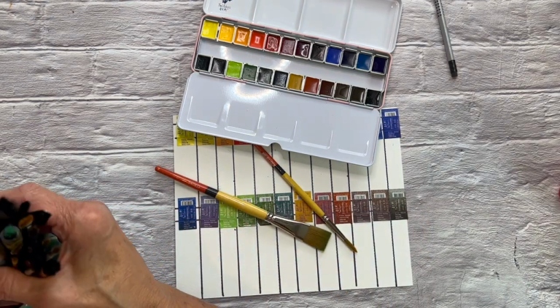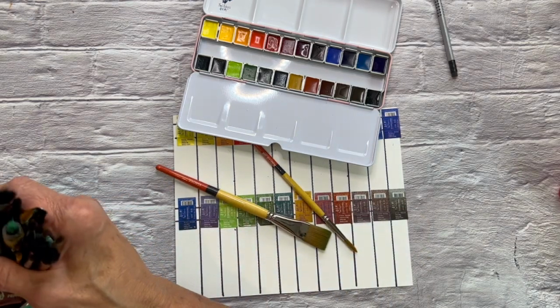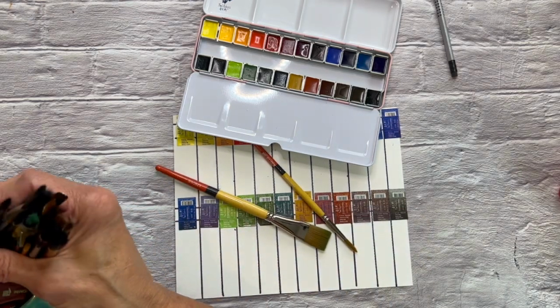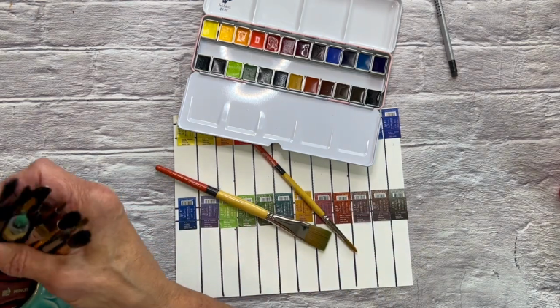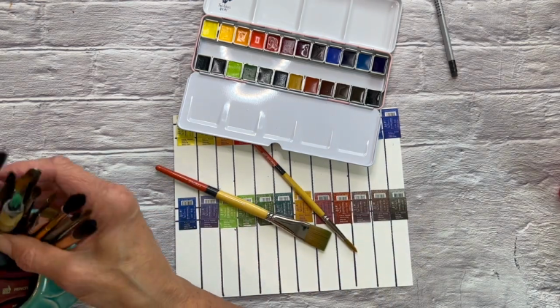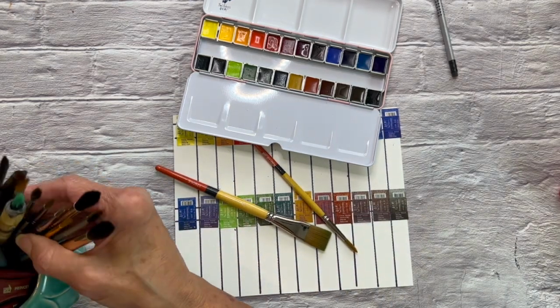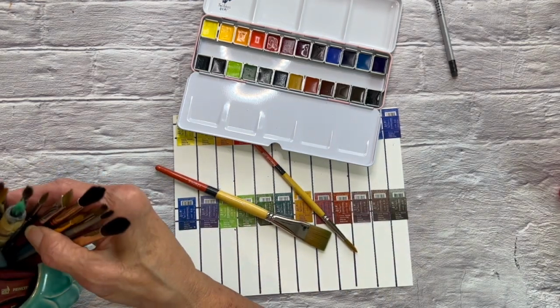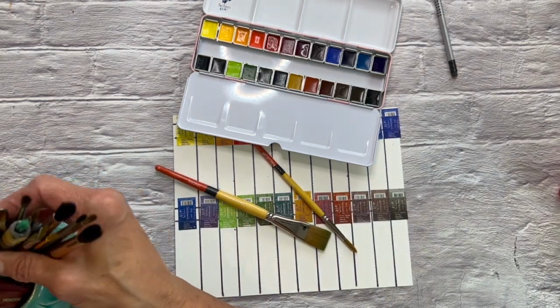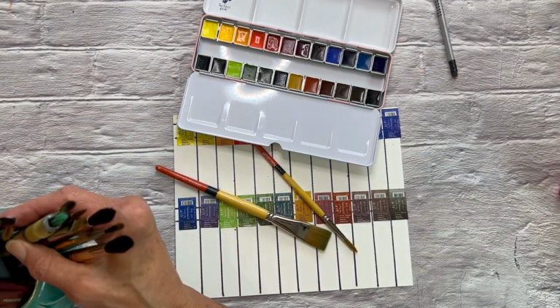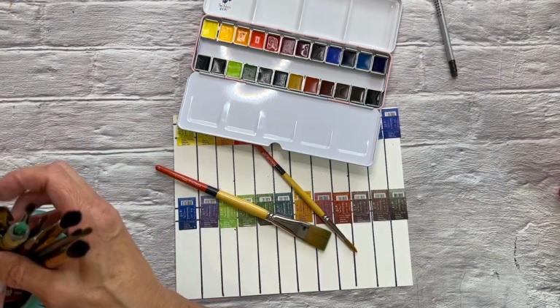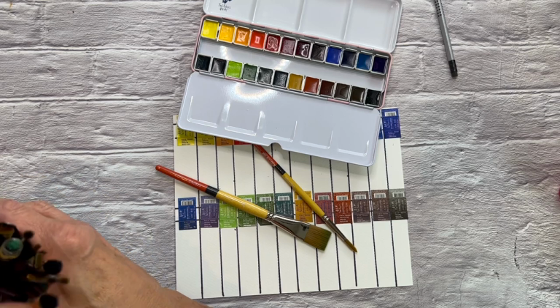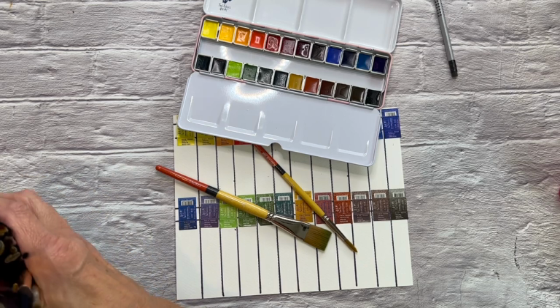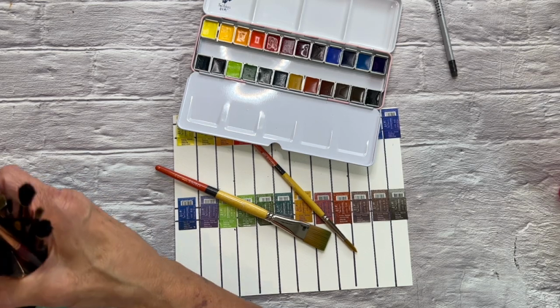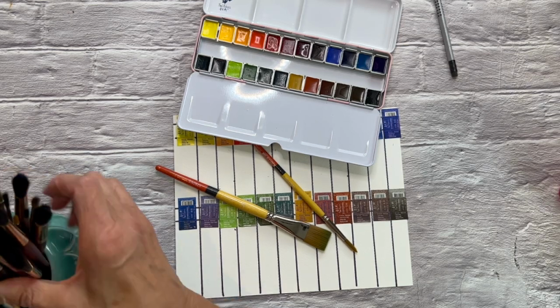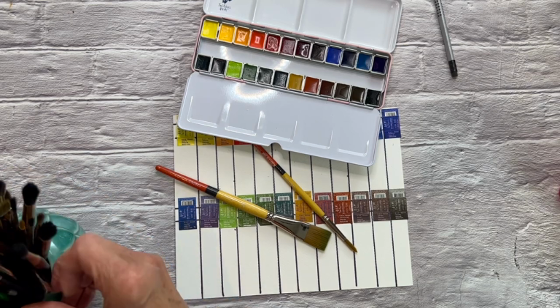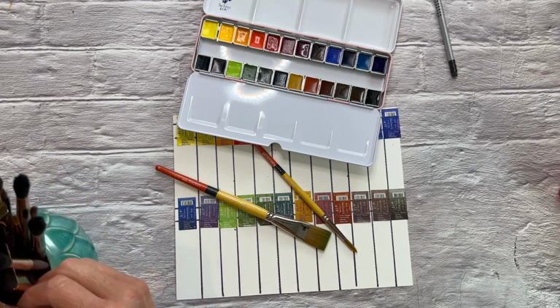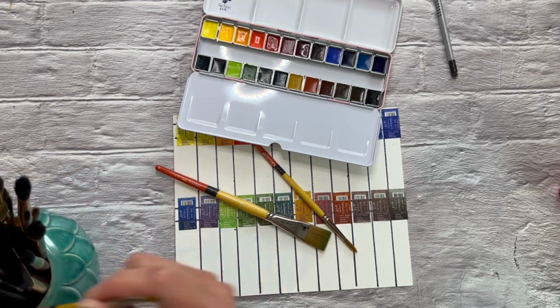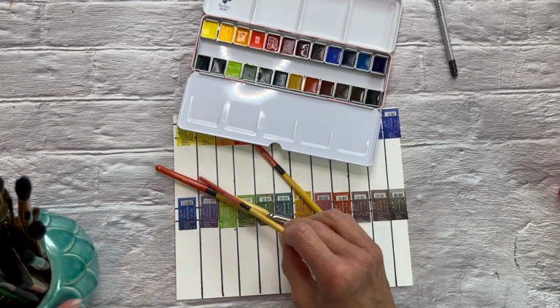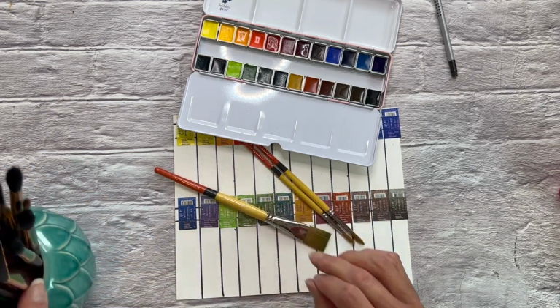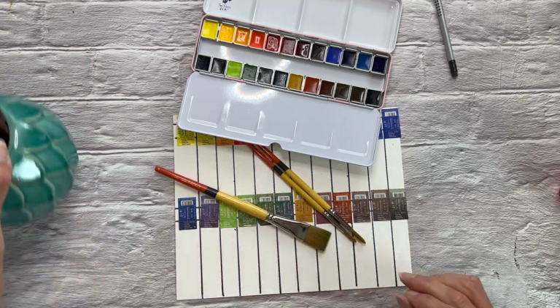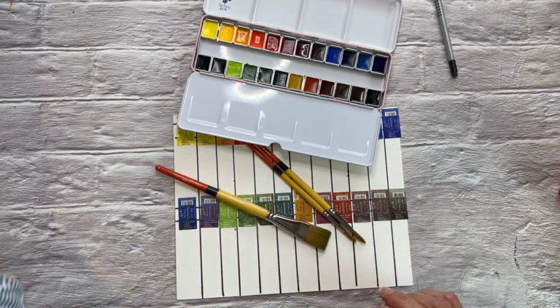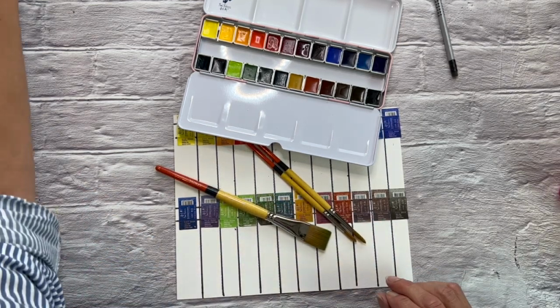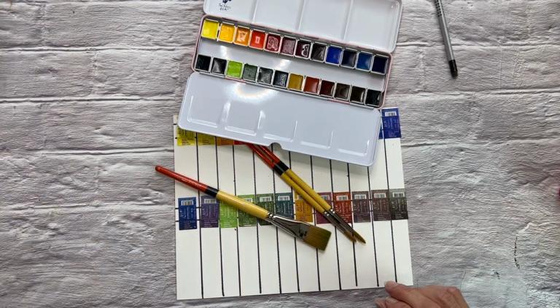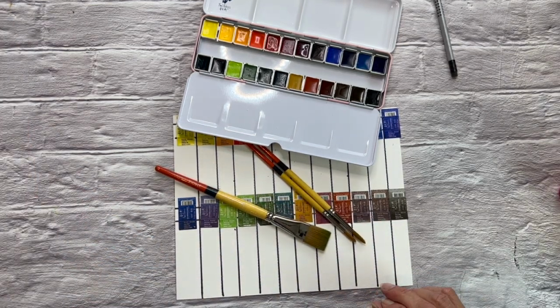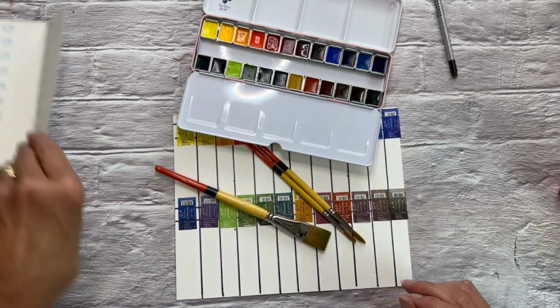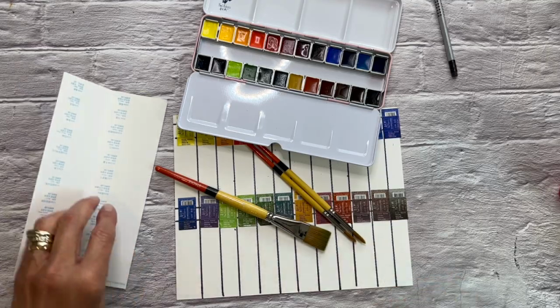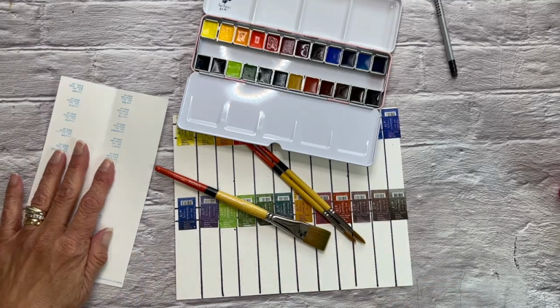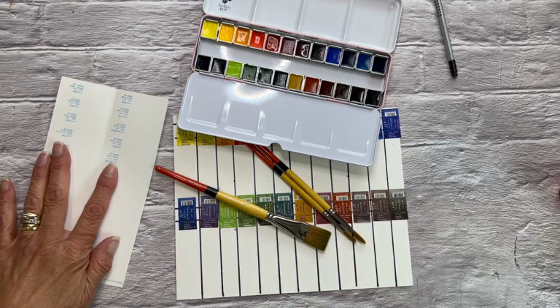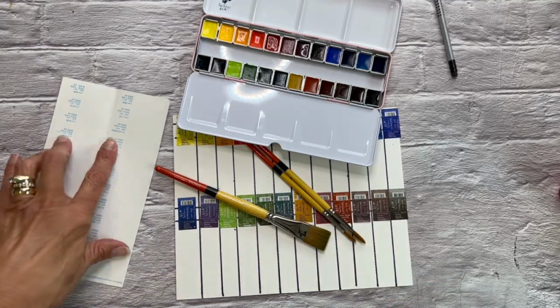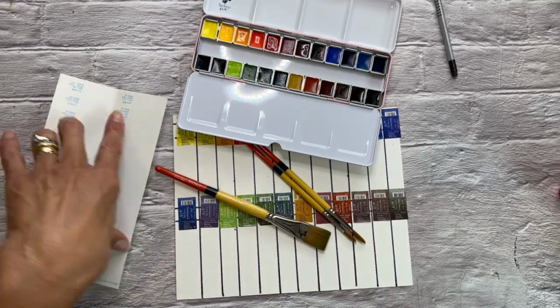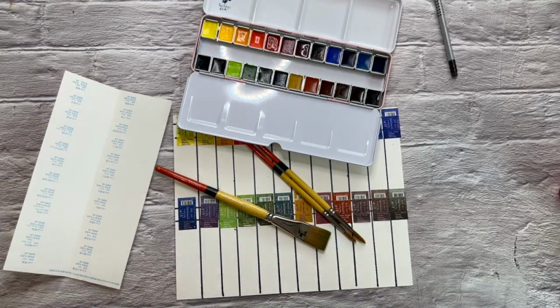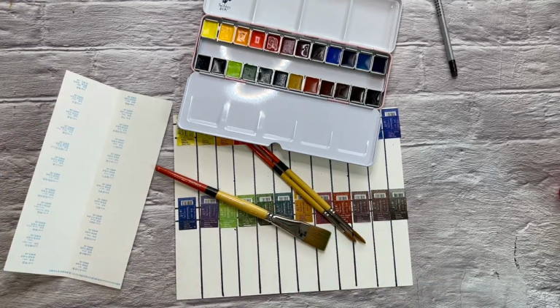Finally, we have one of the browns, the one labeled umber. That one is PR101 plus a Naples yellow, a PY41. So you see a lot of these are single pigments, and I'm excited to see how these swatch out.